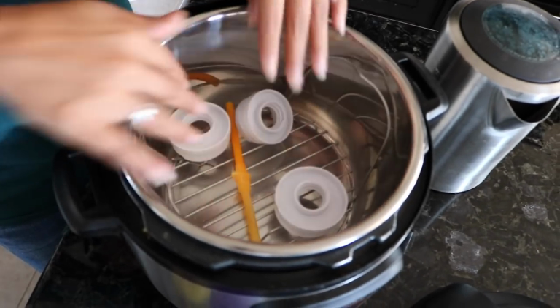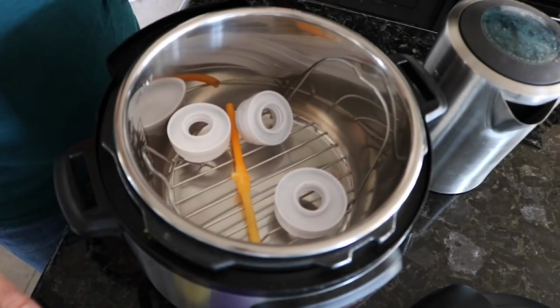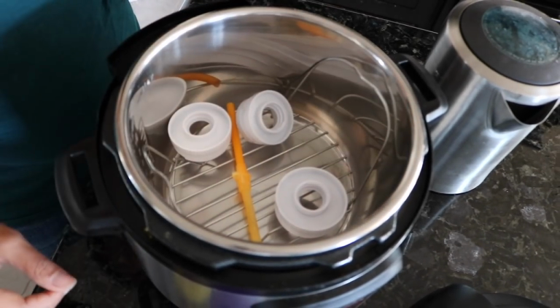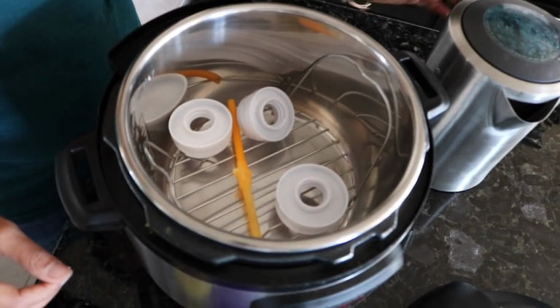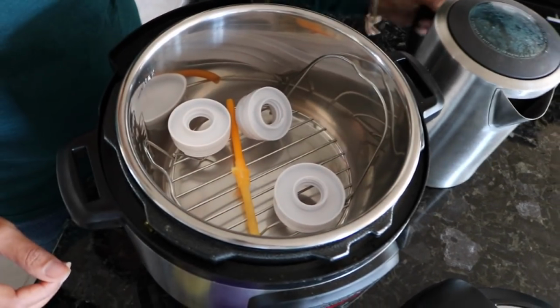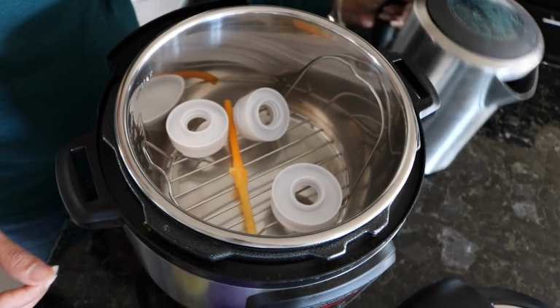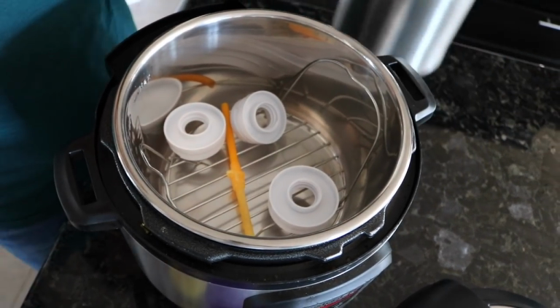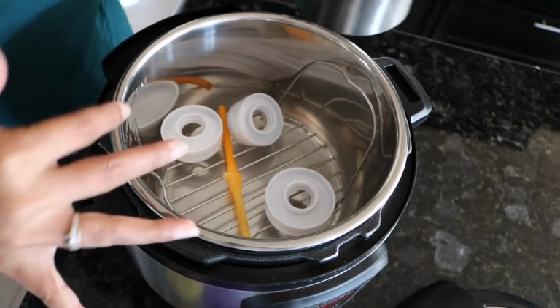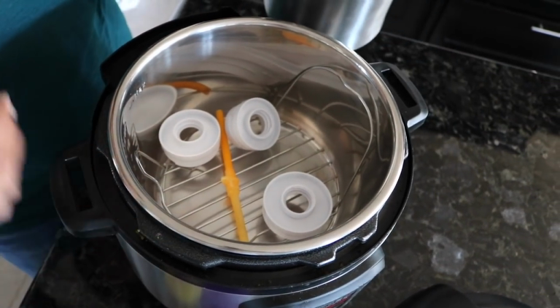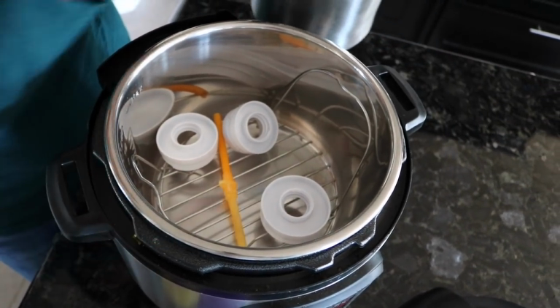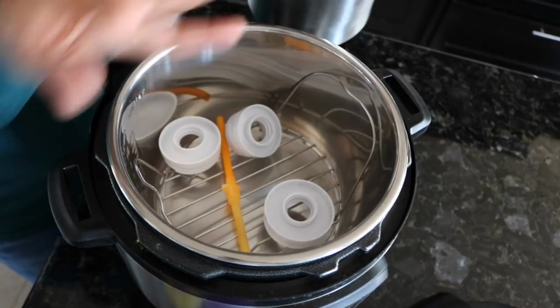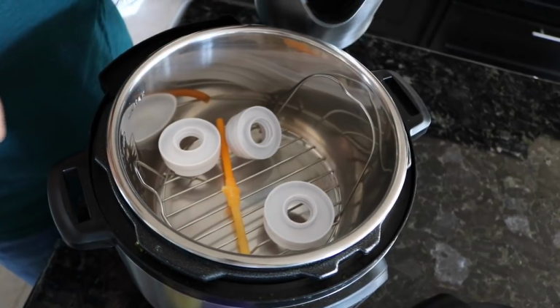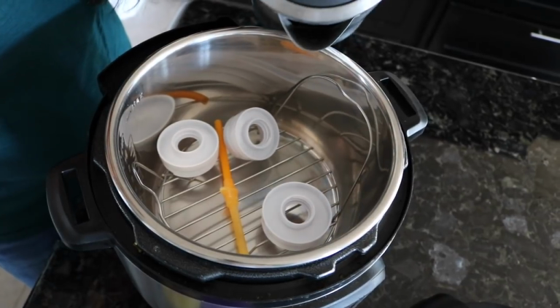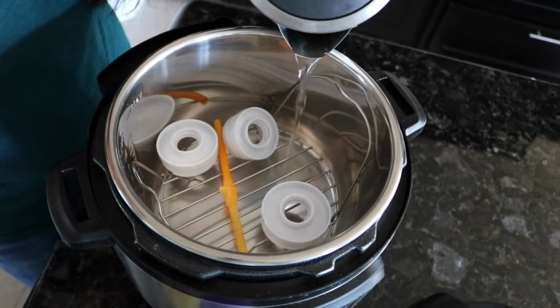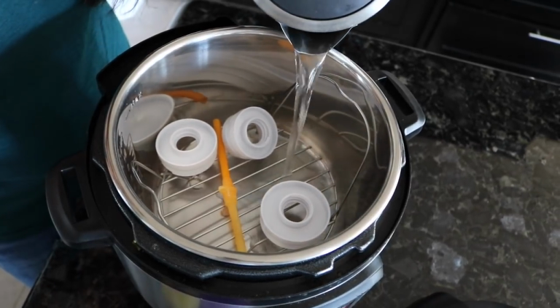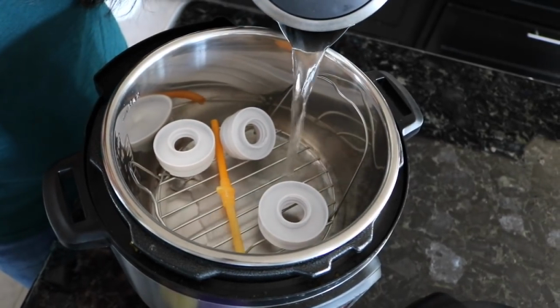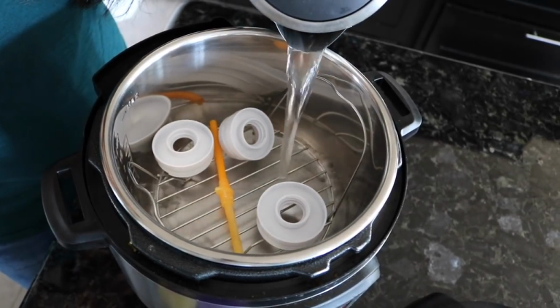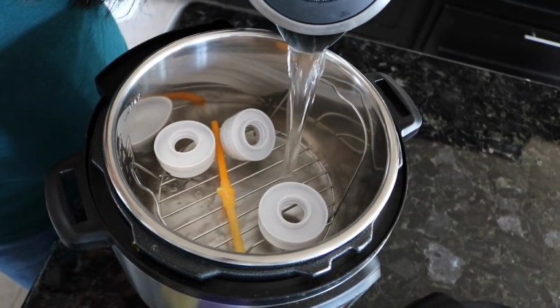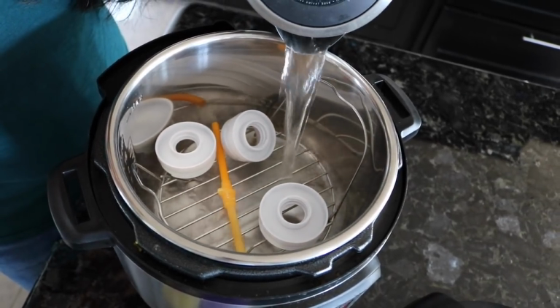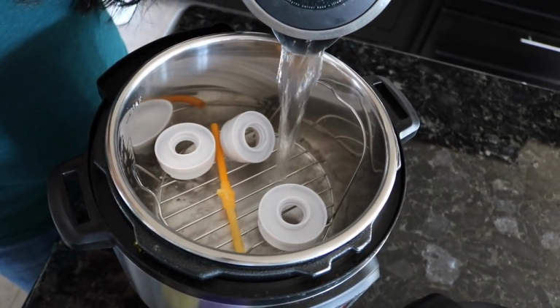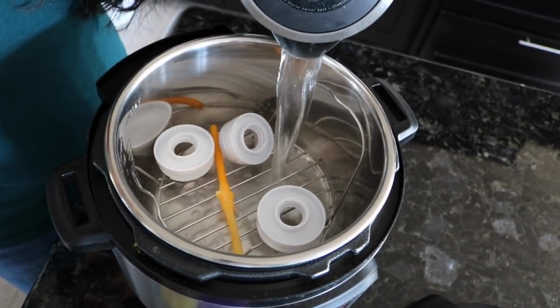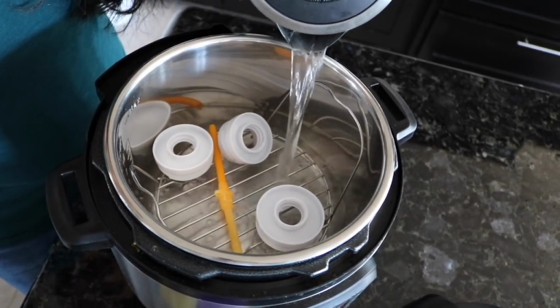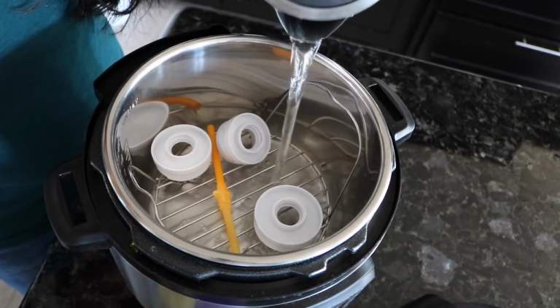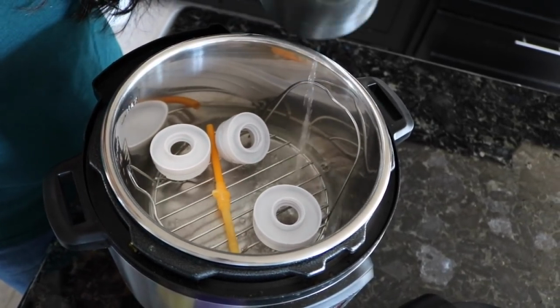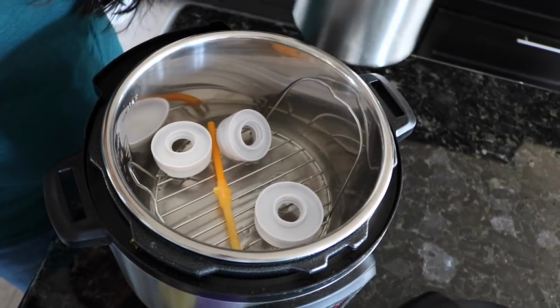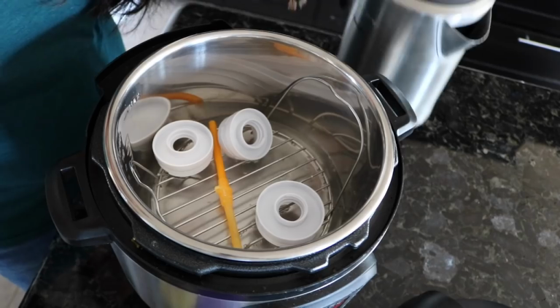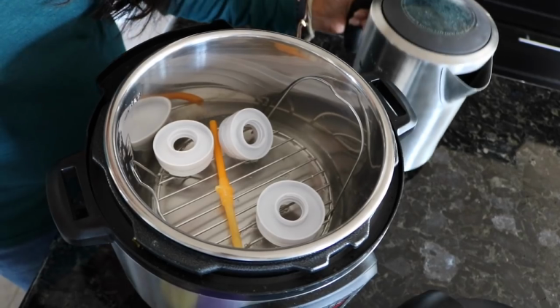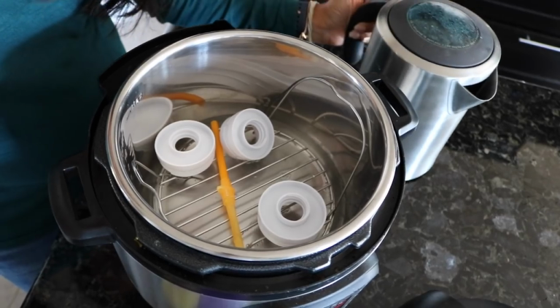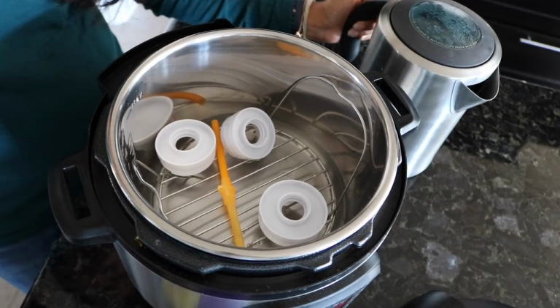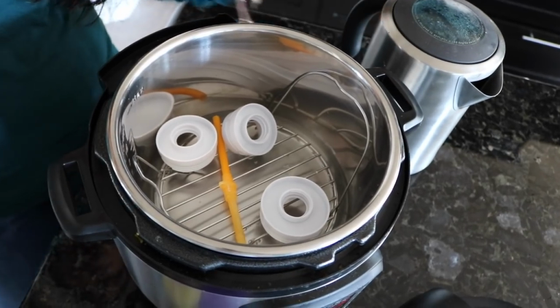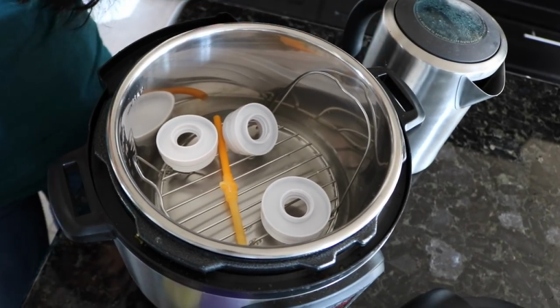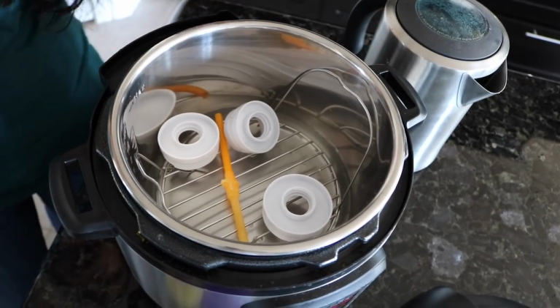I've already started to put some stuff in, but before I load it all I wanted to show you — you just drop water in the very bottom. The right amount or wrong amount doesn't really matter because you're just going to be using steam to sterilize.